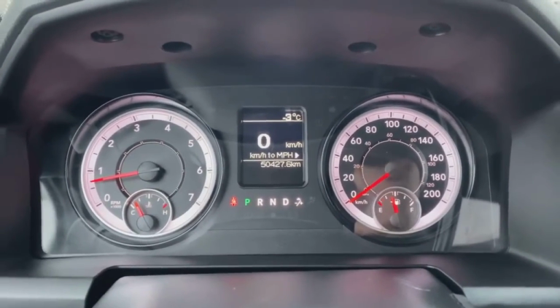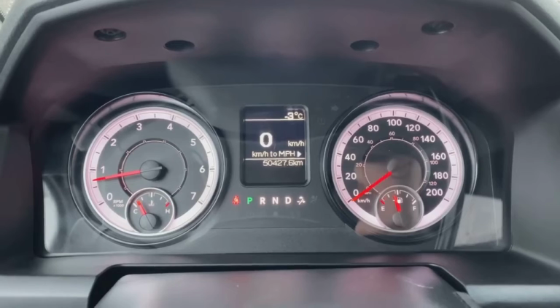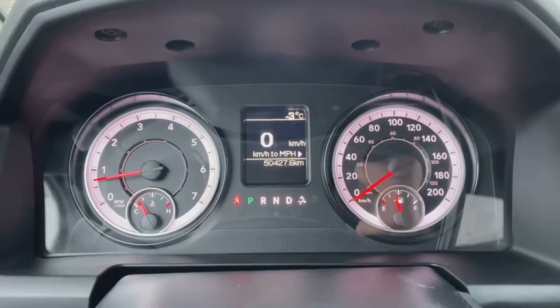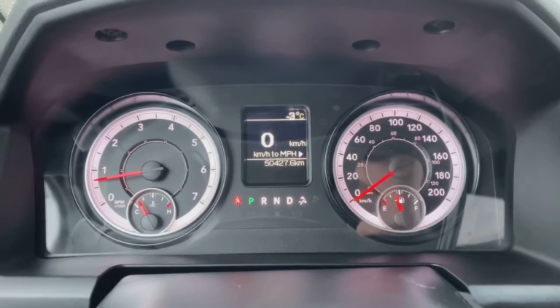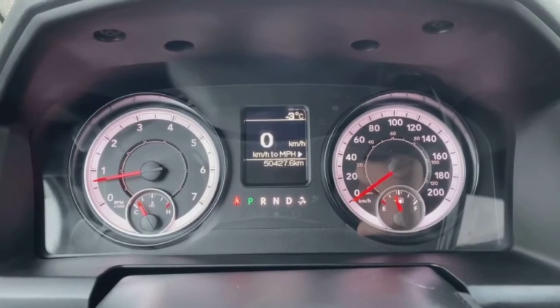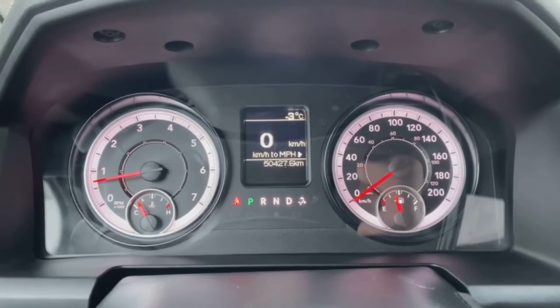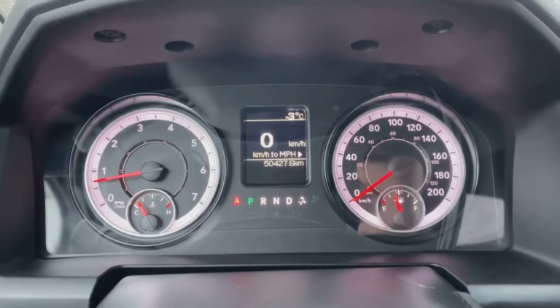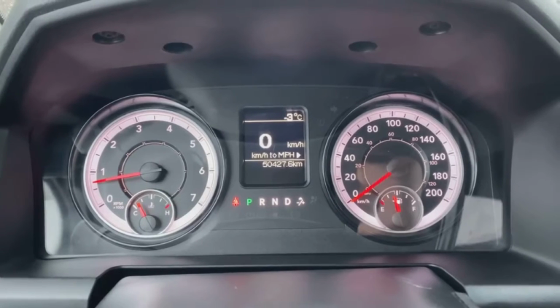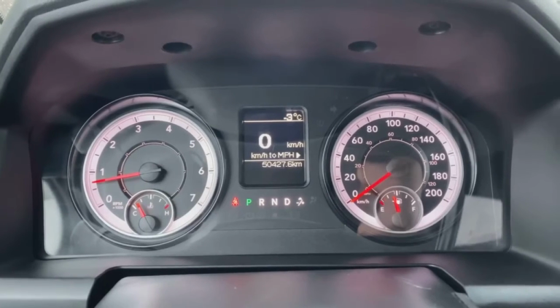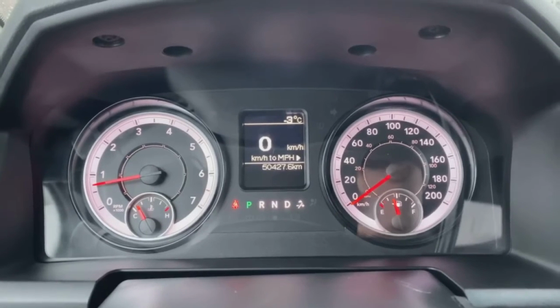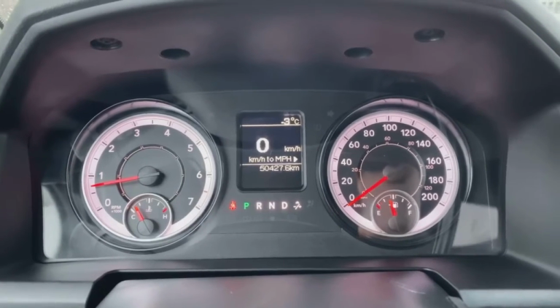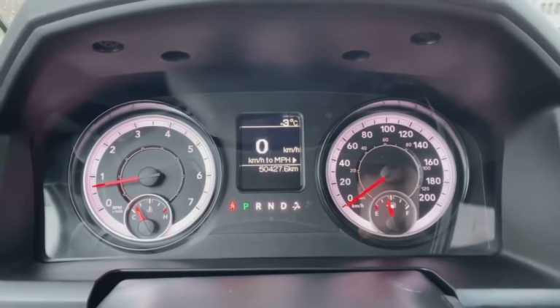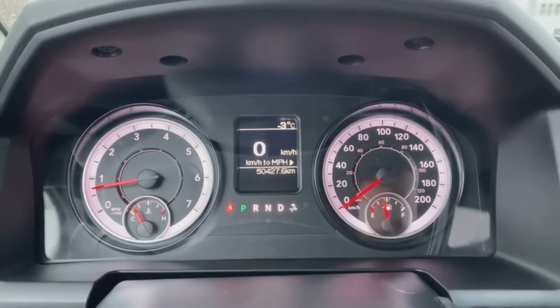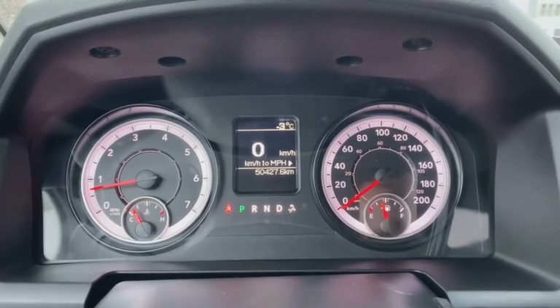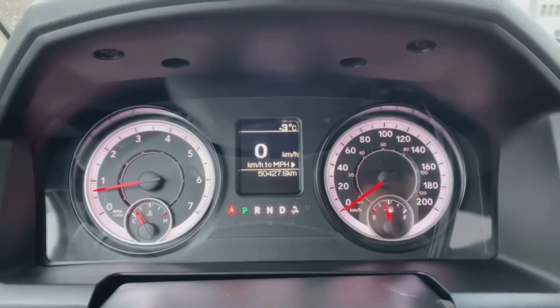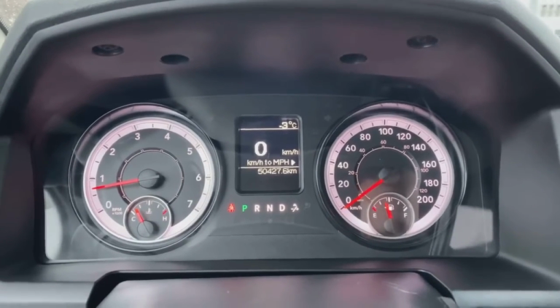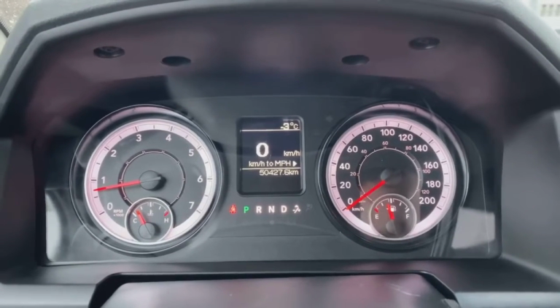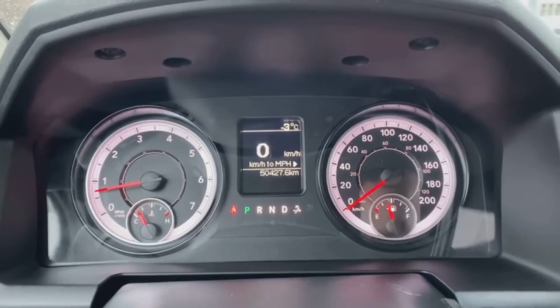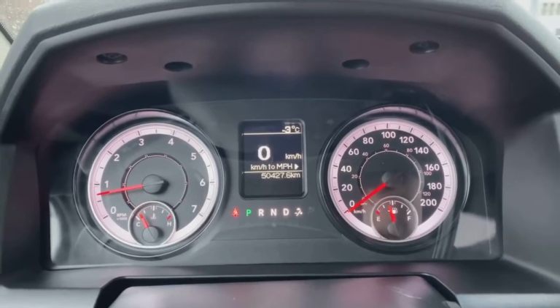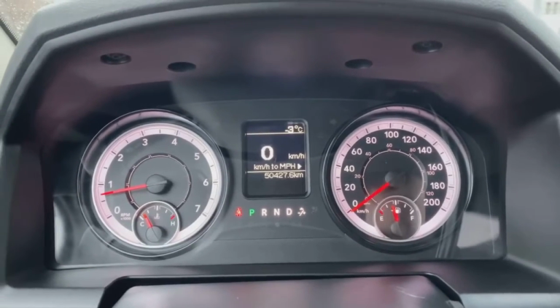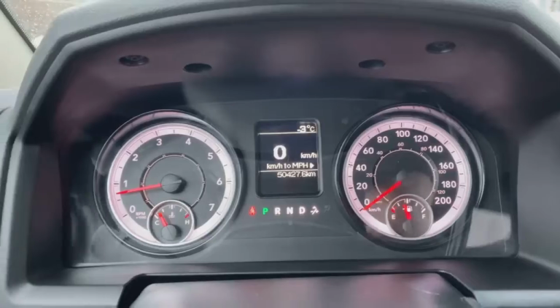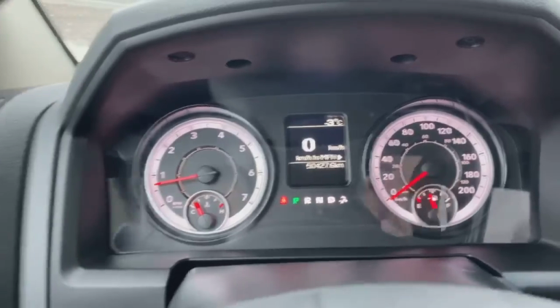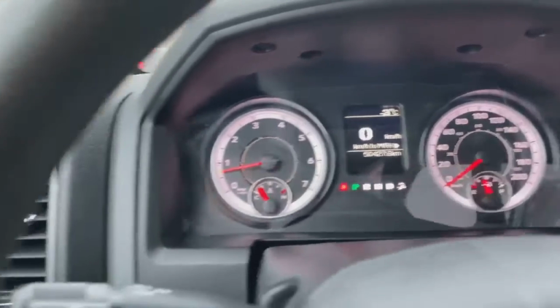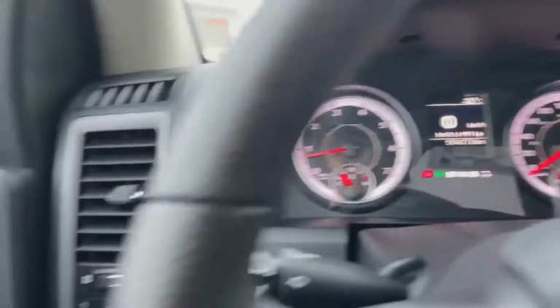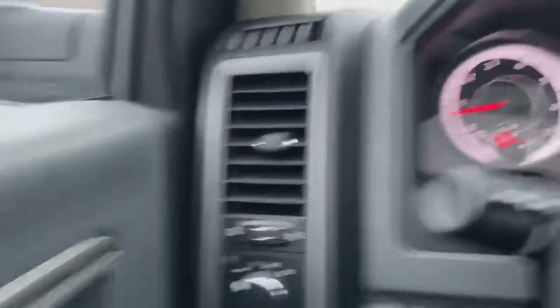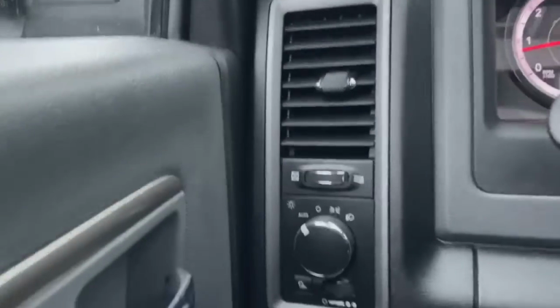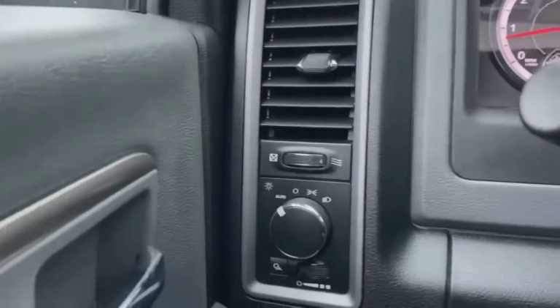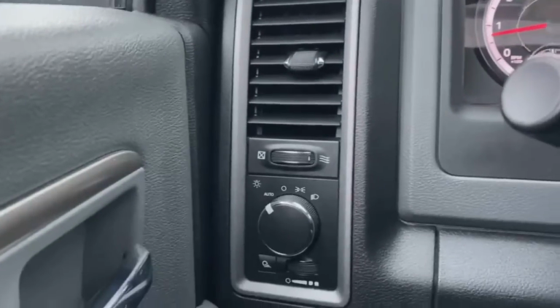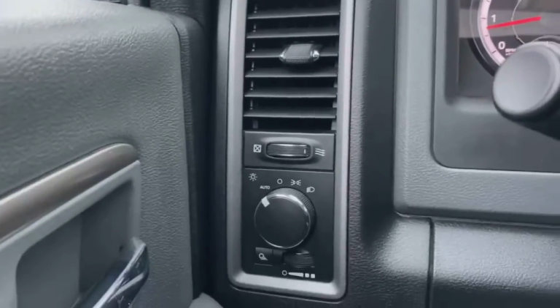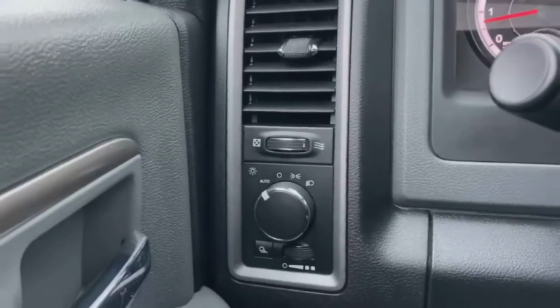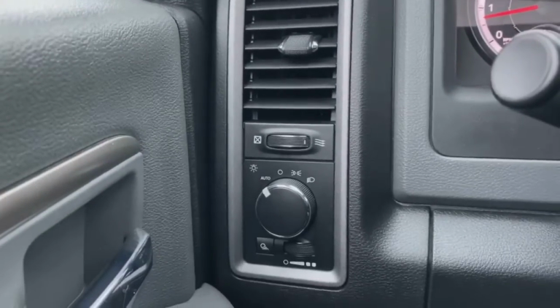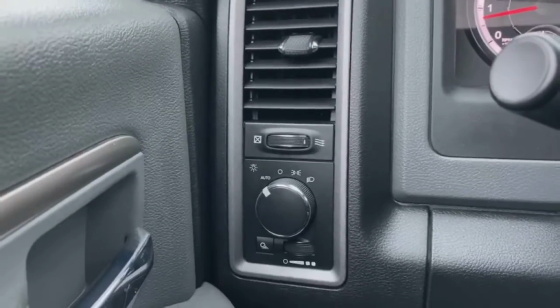50,000 — 427.6 kilometers to be exact. Lights there to the left-hand side.